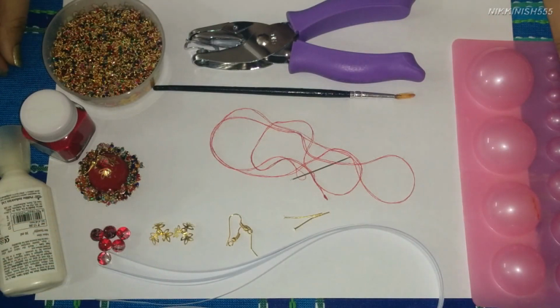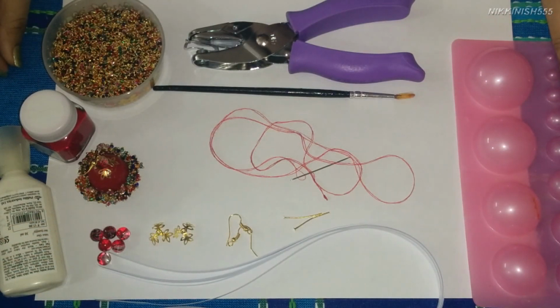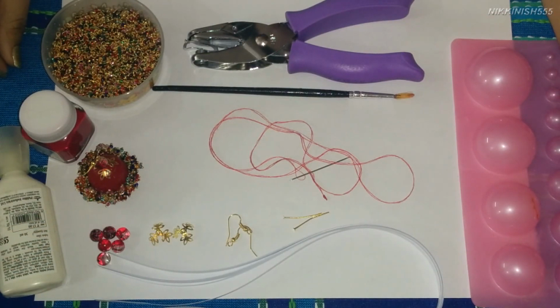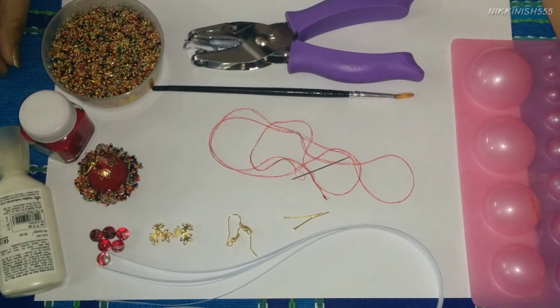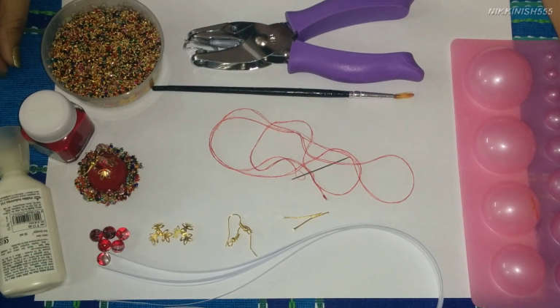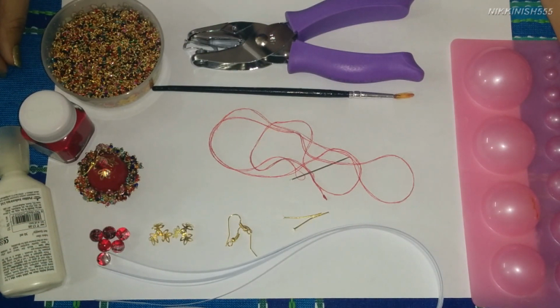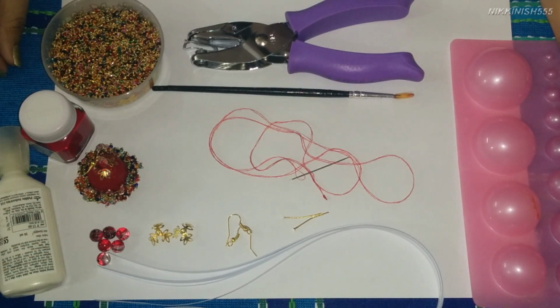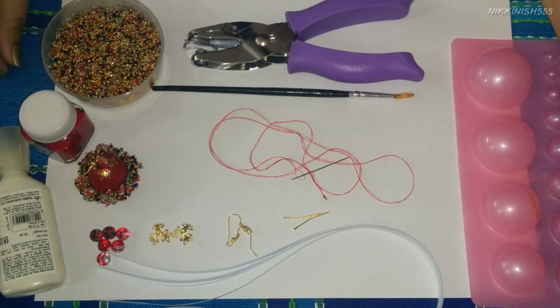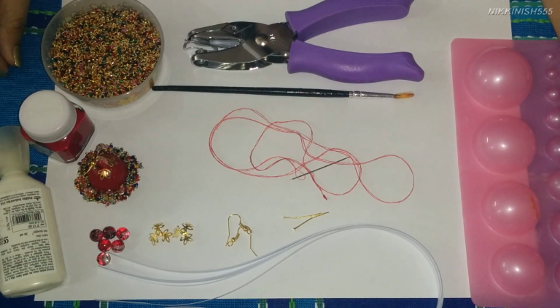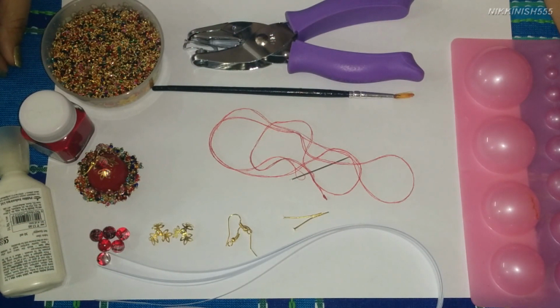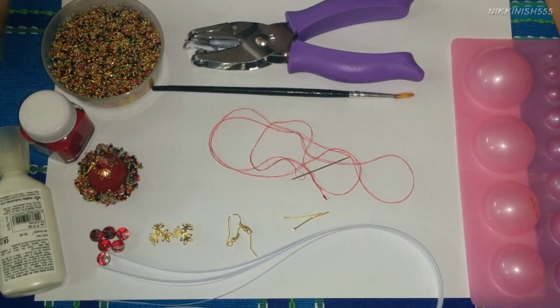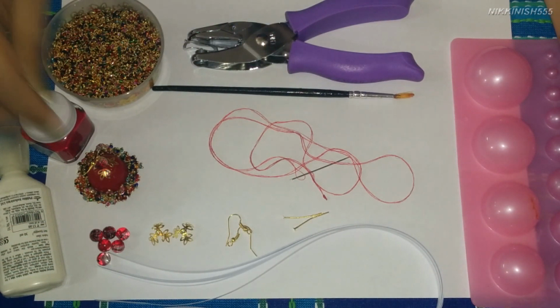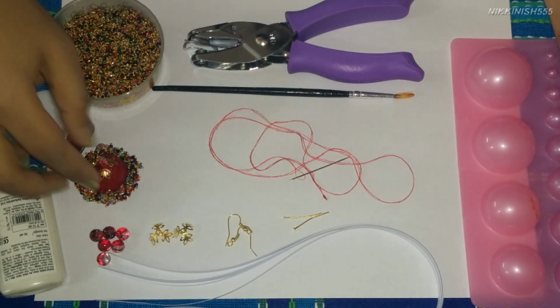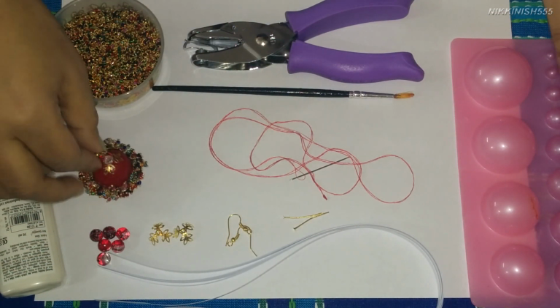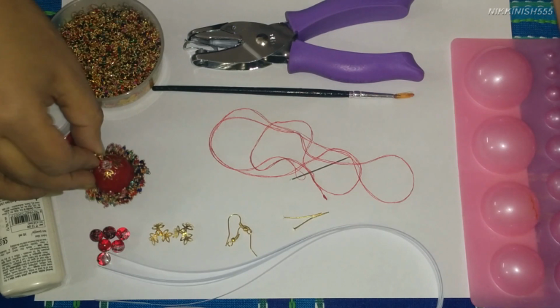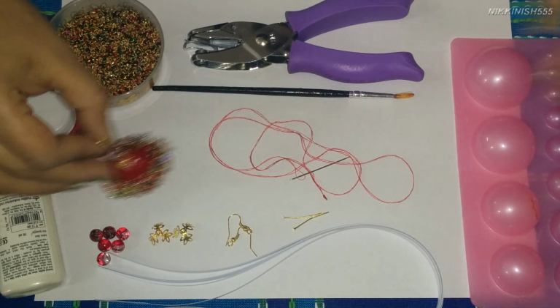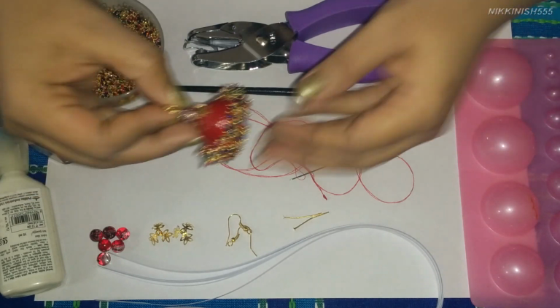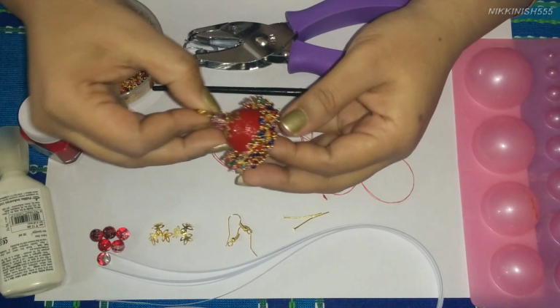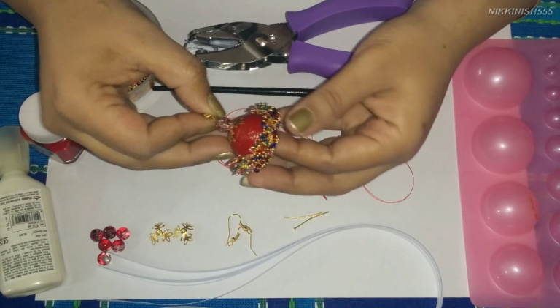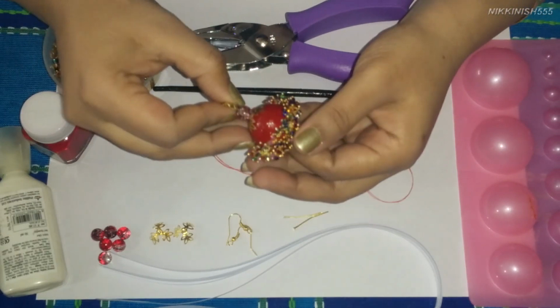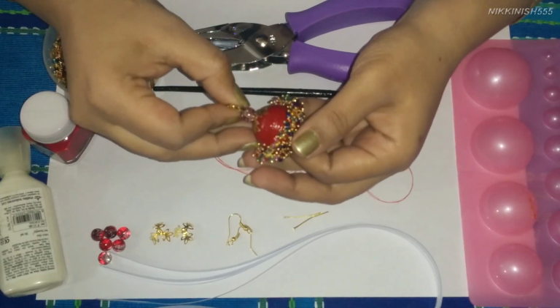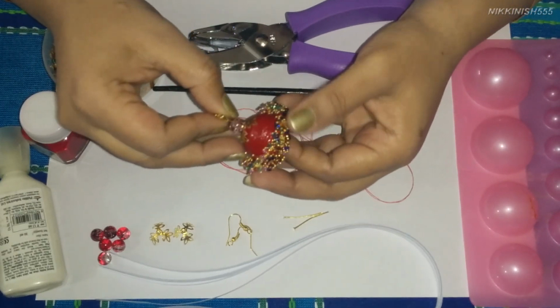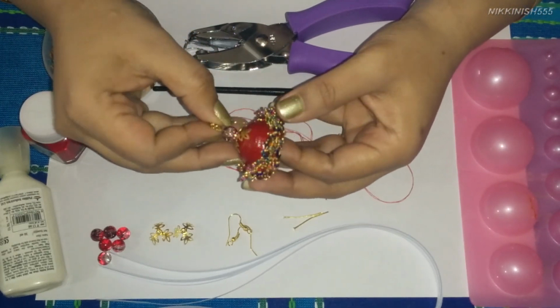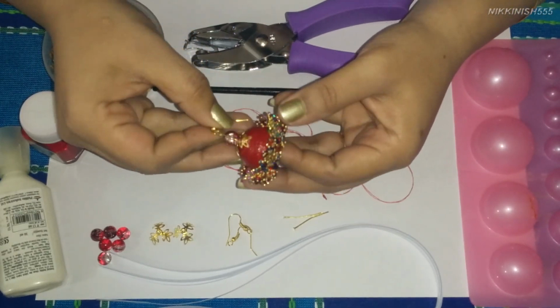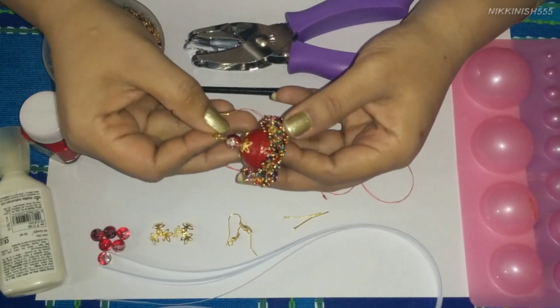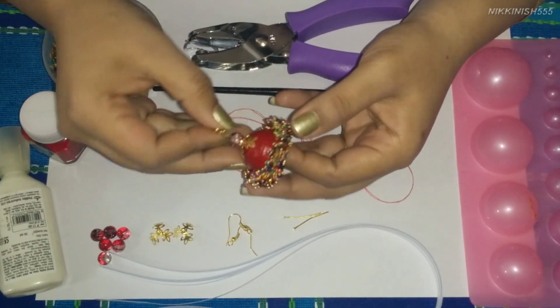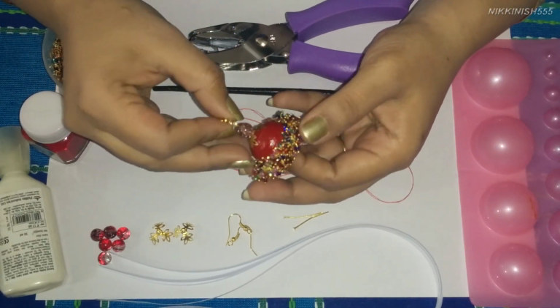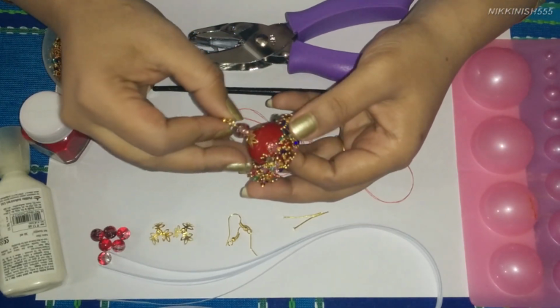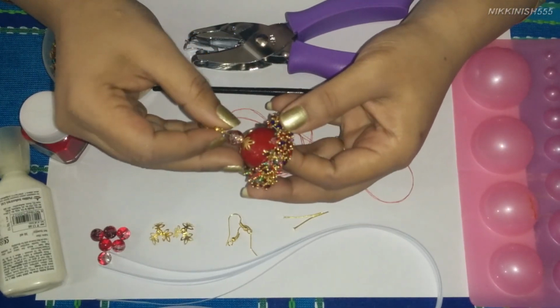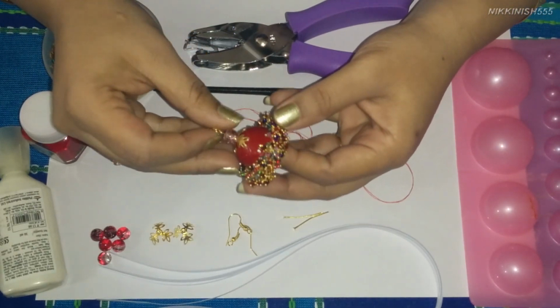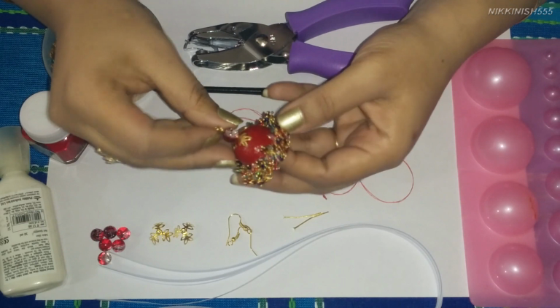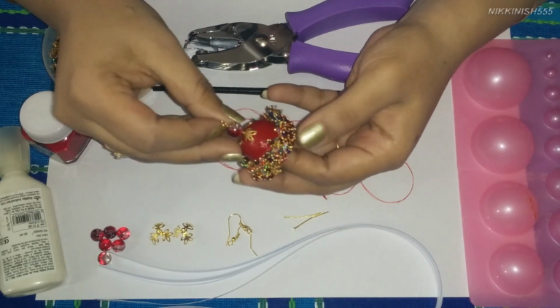Hello everyone and welcome to our quilling jewellery video. Today we will be showing you how to make this chumka with laurels or small gungros attached all around the edge, like this.